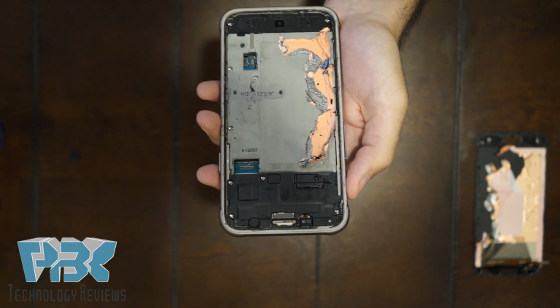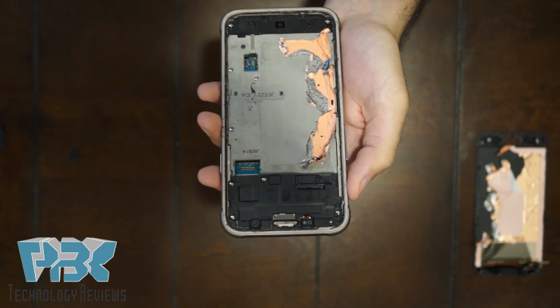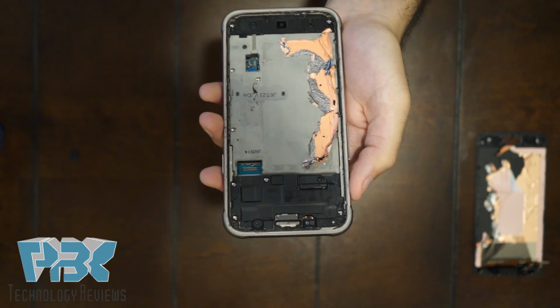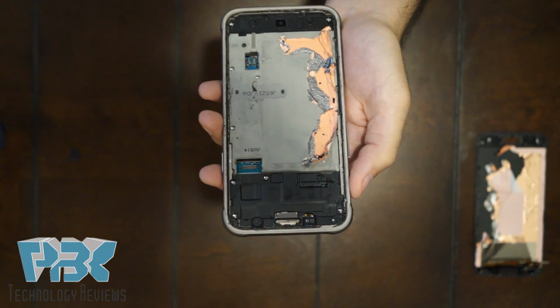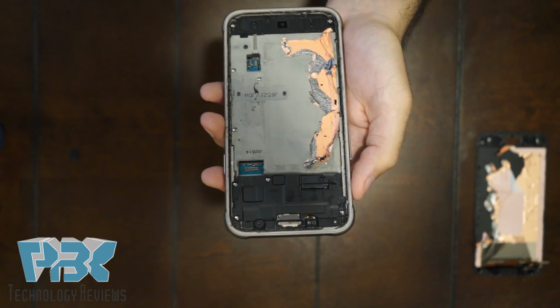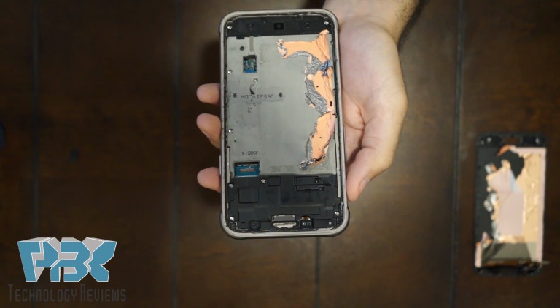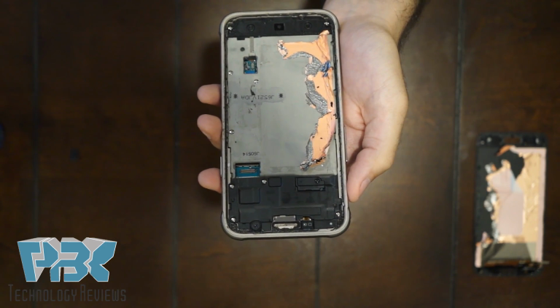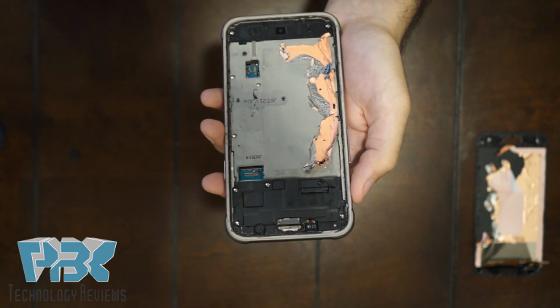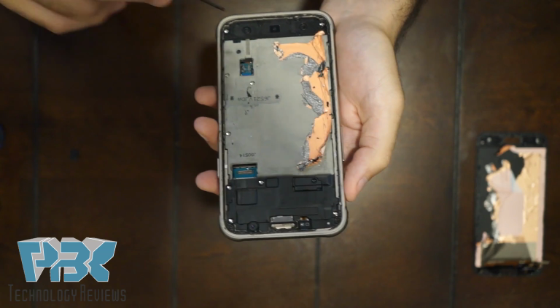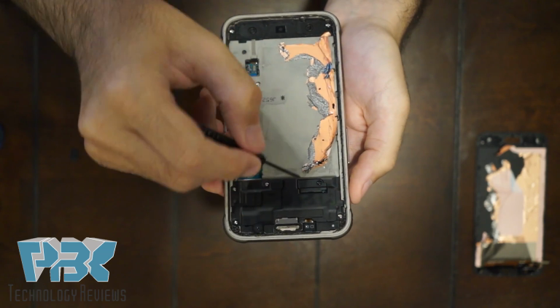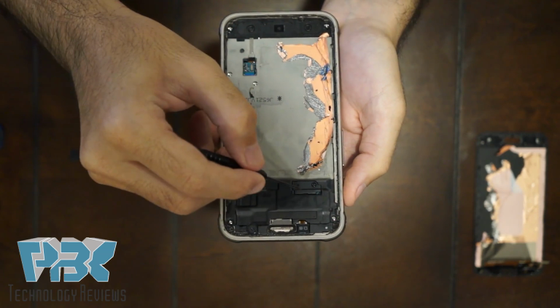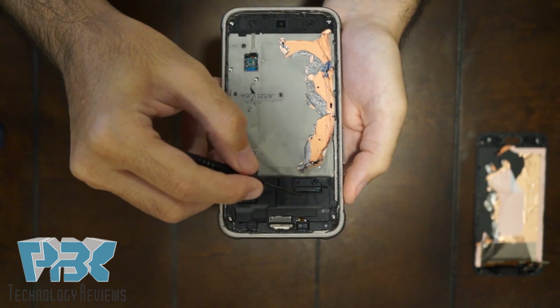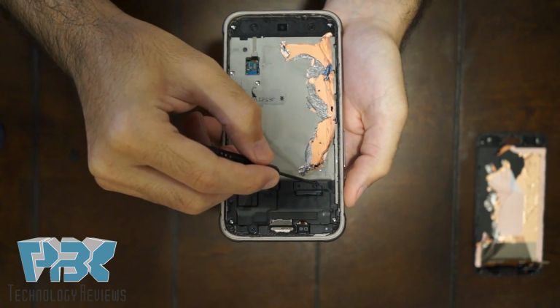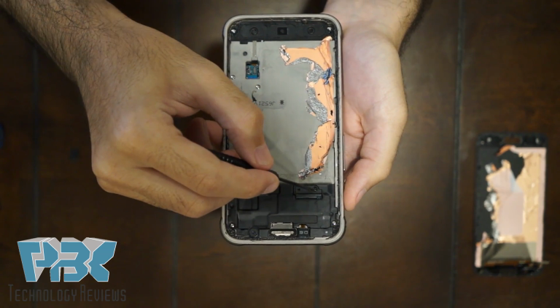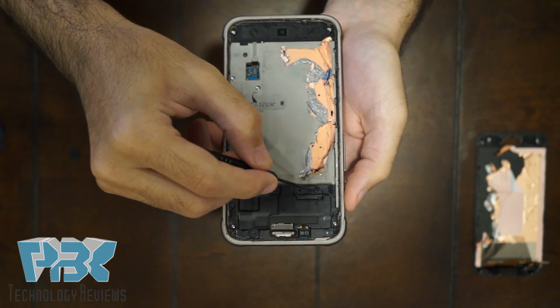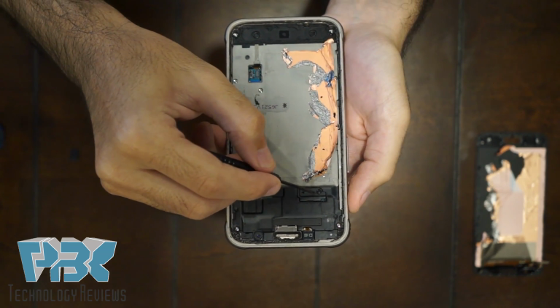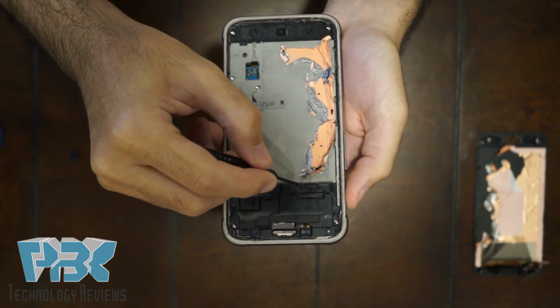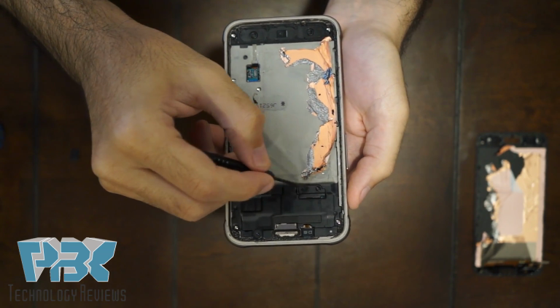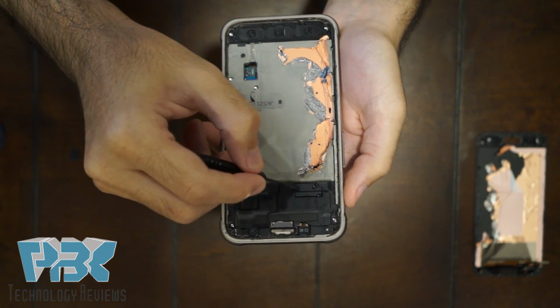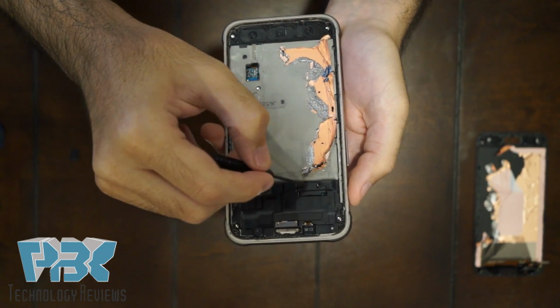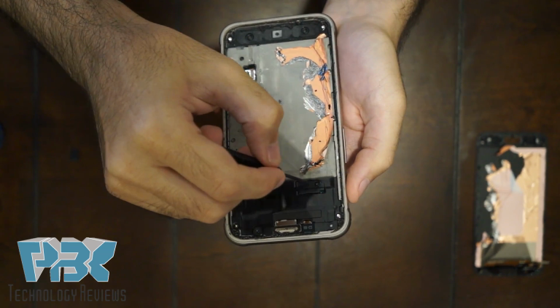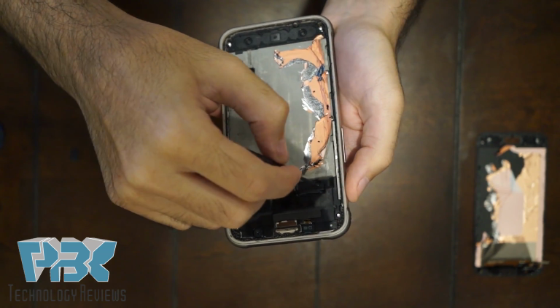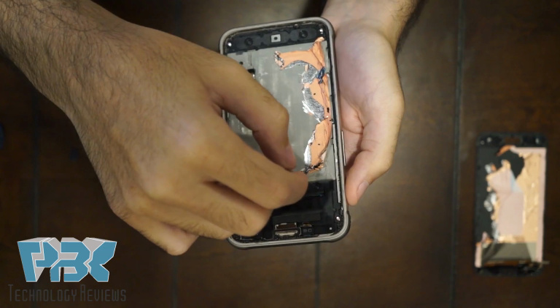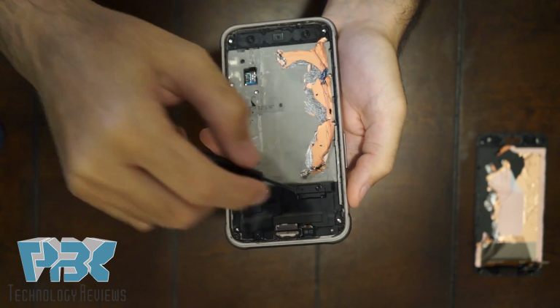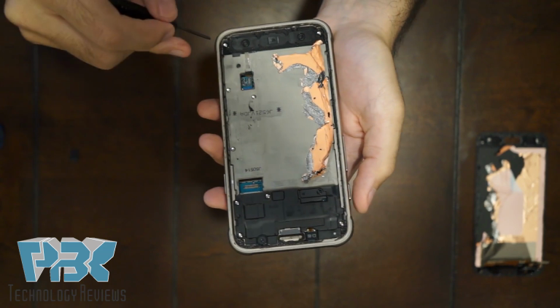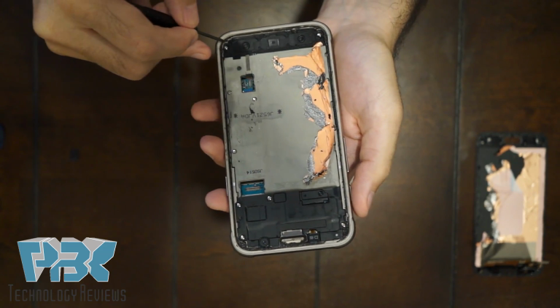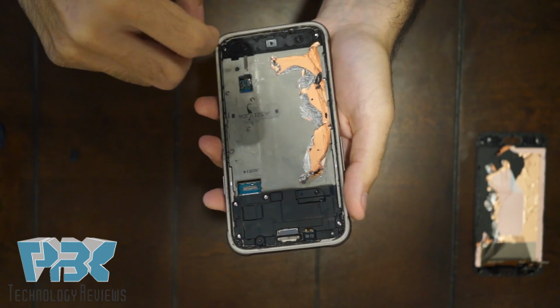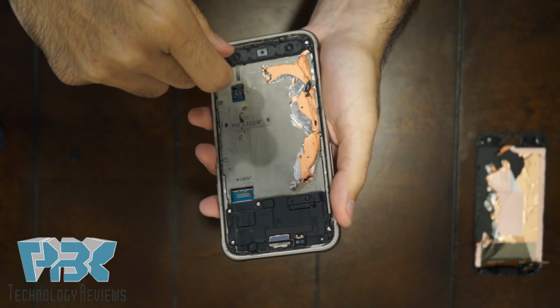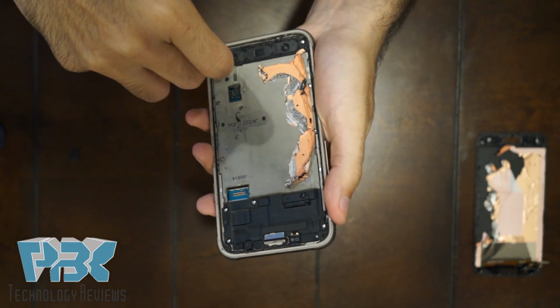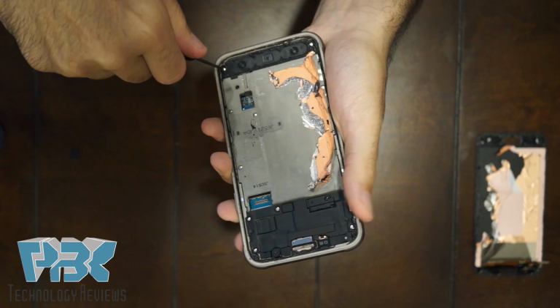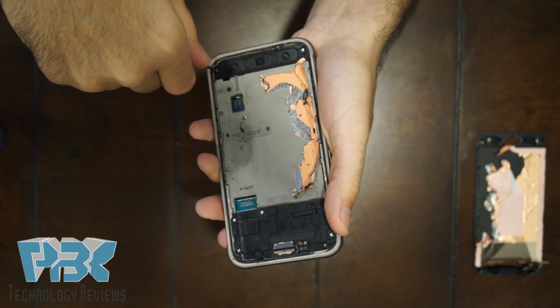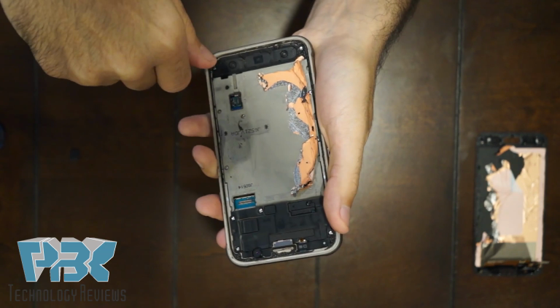Next, there are 12 Phillips screws you're going to have to remove. One of them is going to be black — the black one is over here, covering a connector. Just go ahead and remove them one by one.